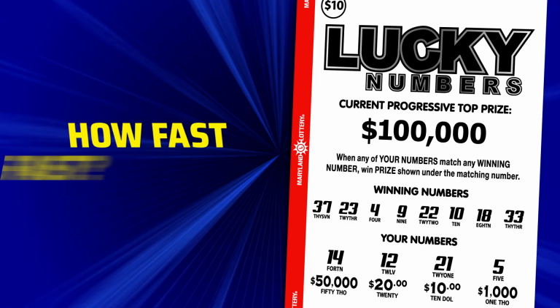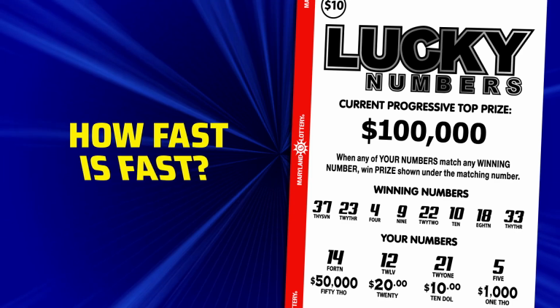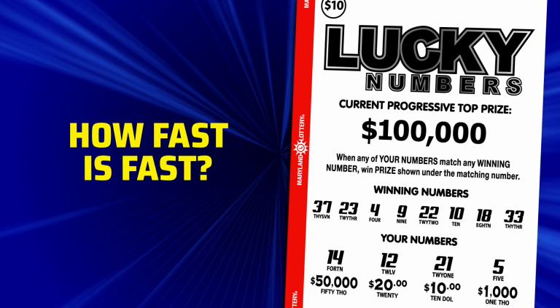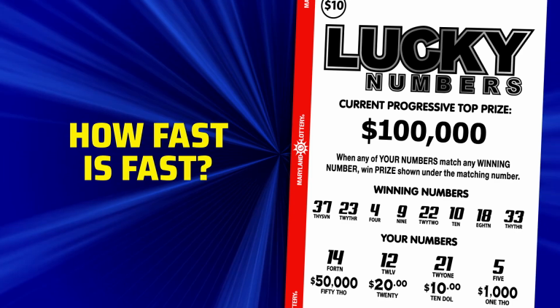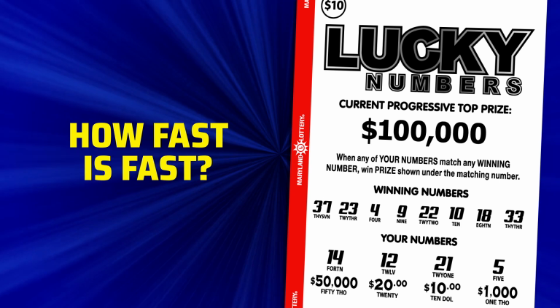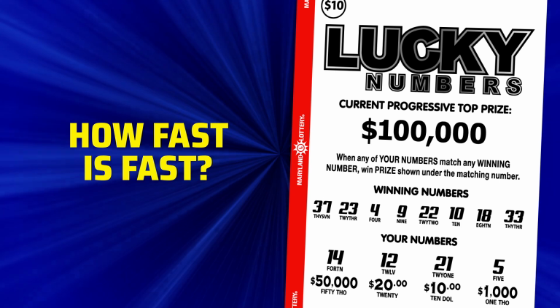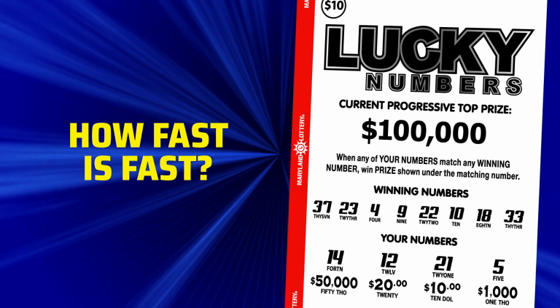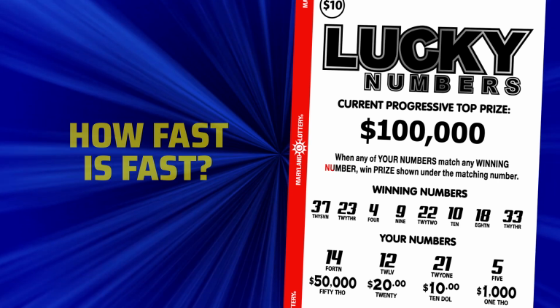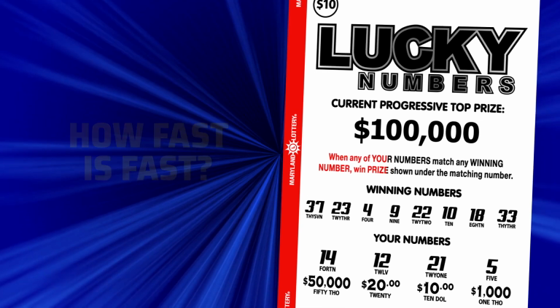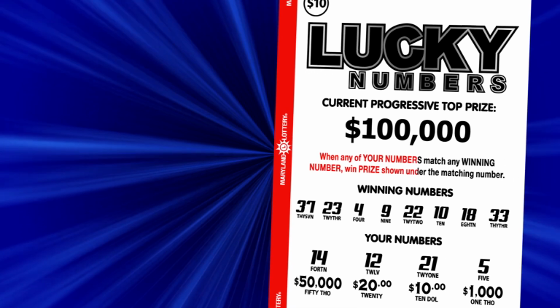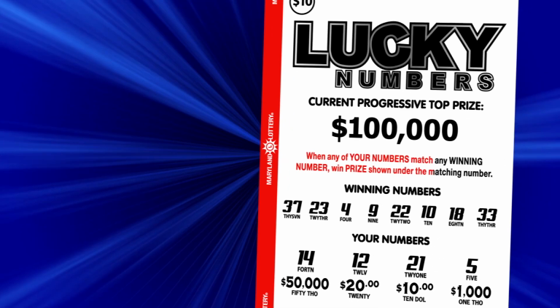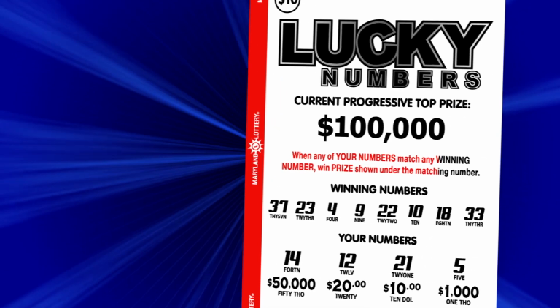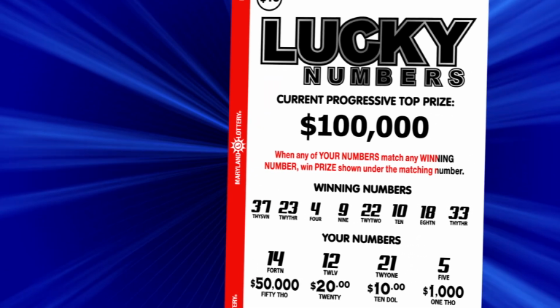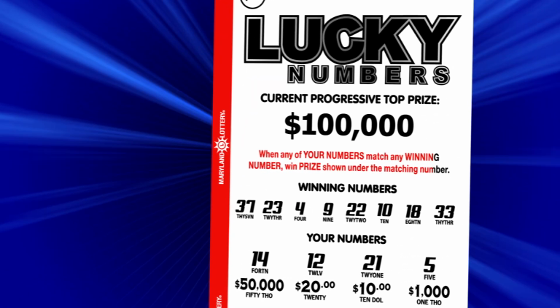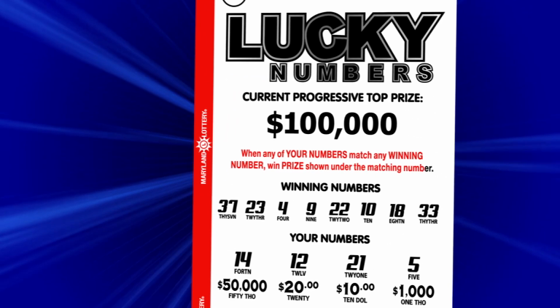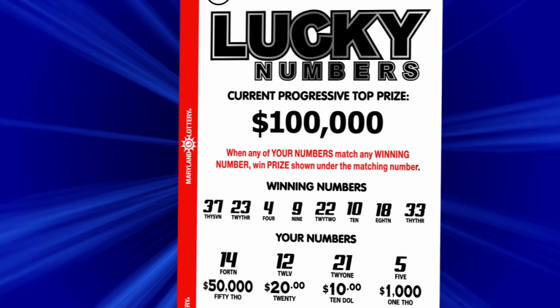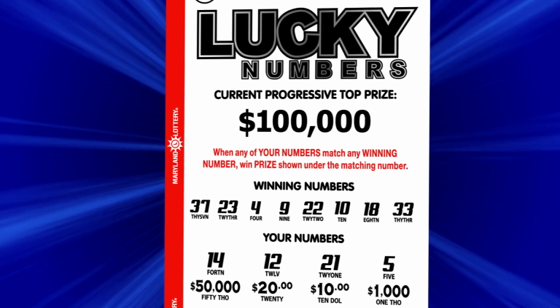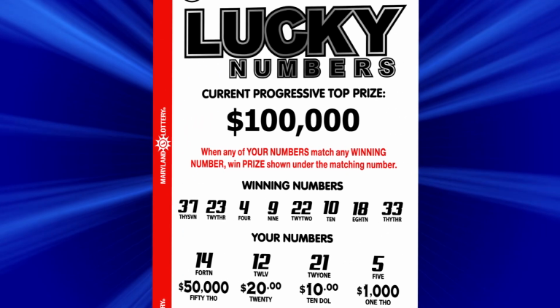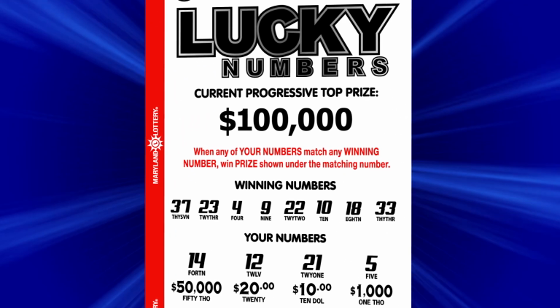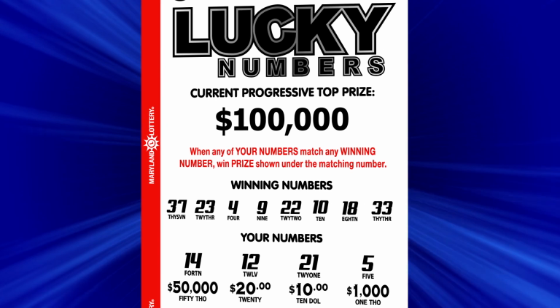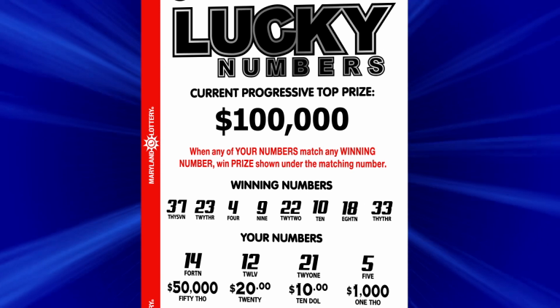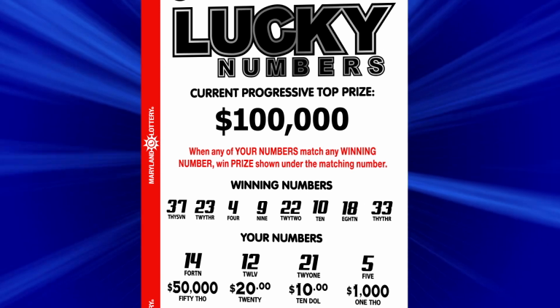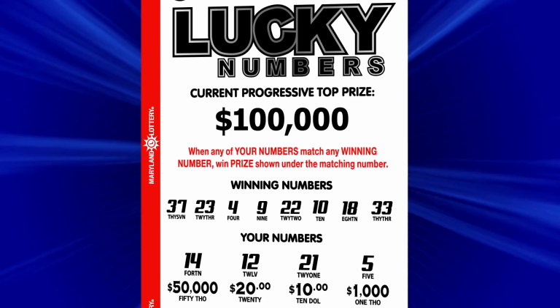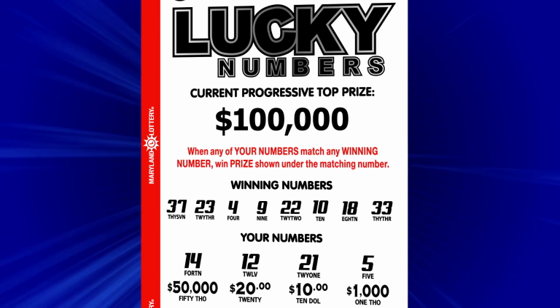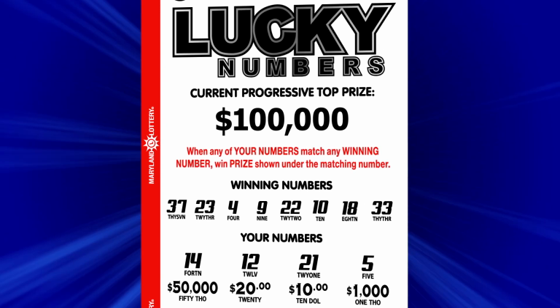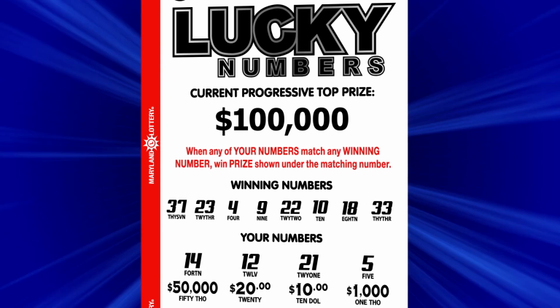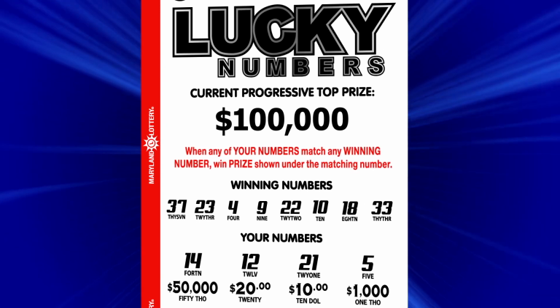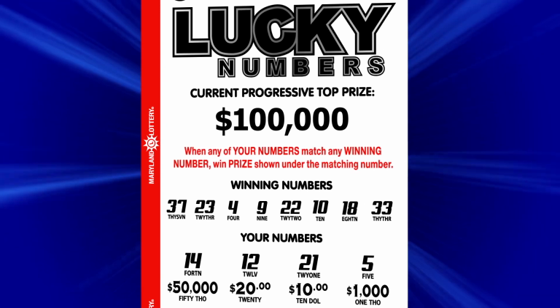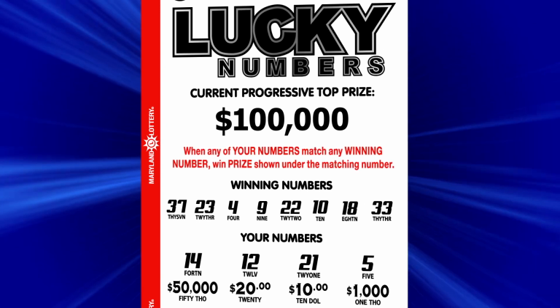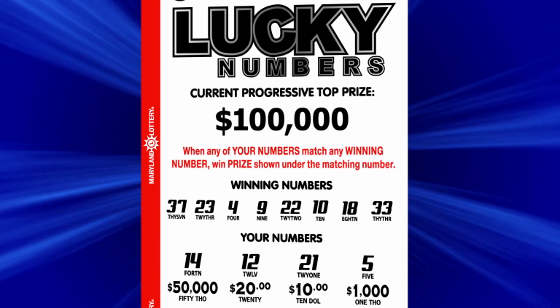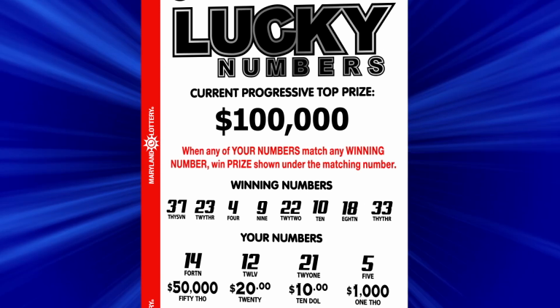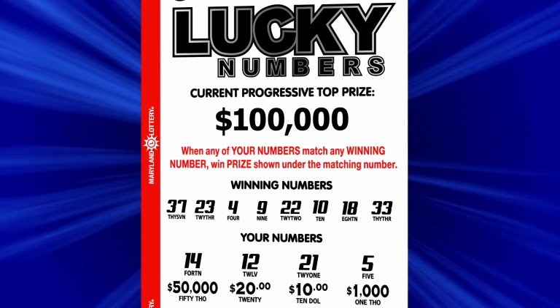So, how fast is fast? Just follow the game instructions on each ticket to see if you've won, according to that game's rules. Every Fast Play game has its own instructions. A few examples follow.